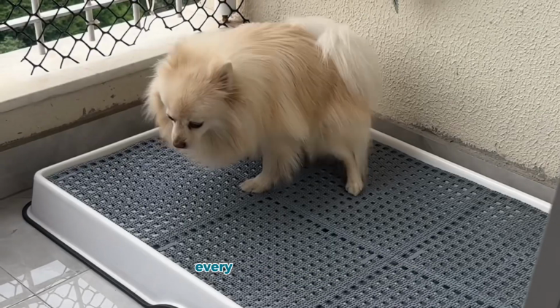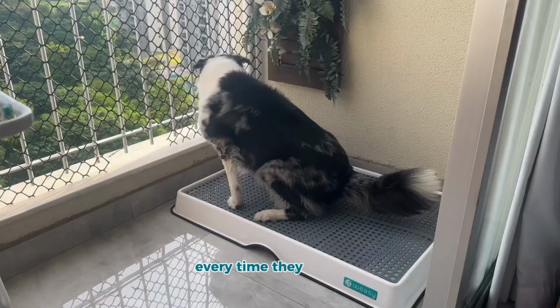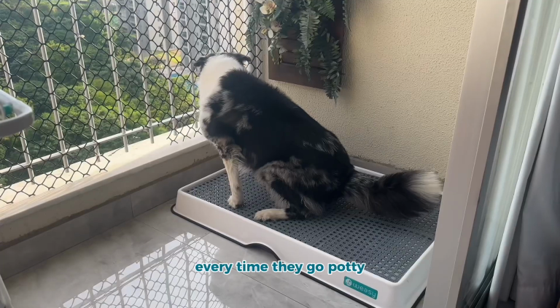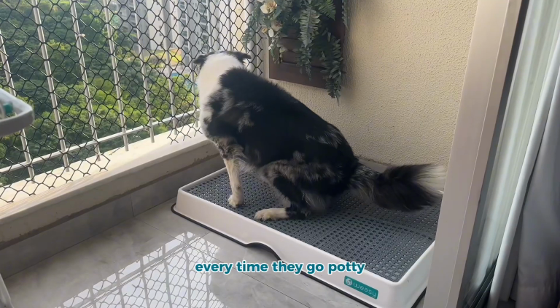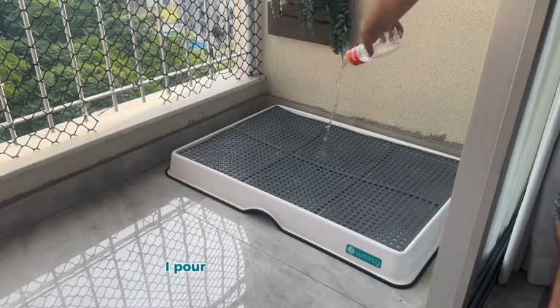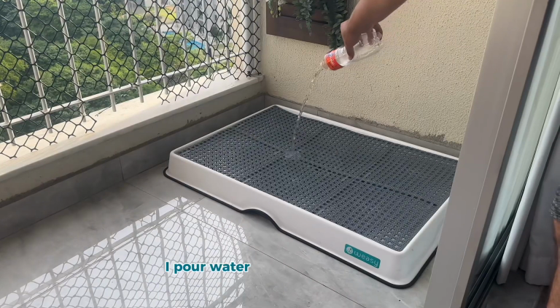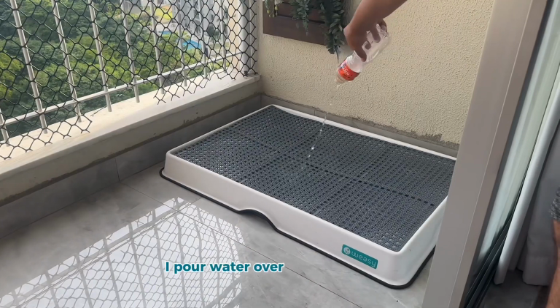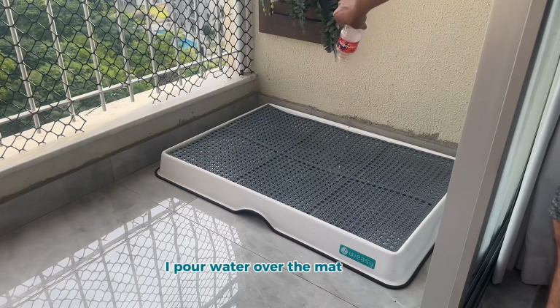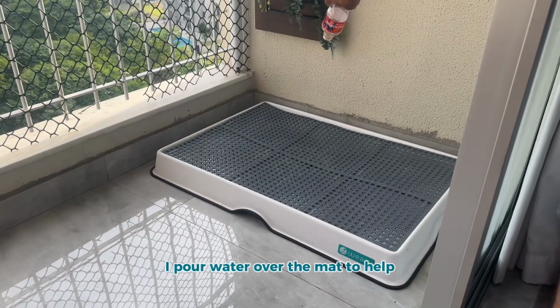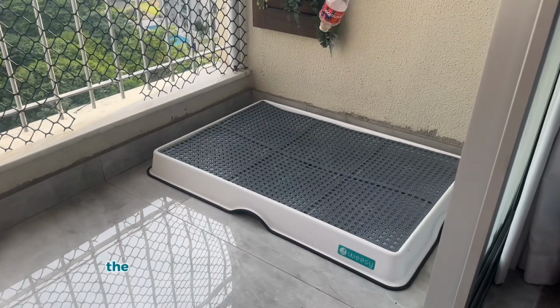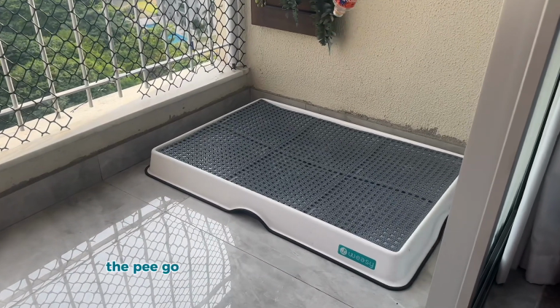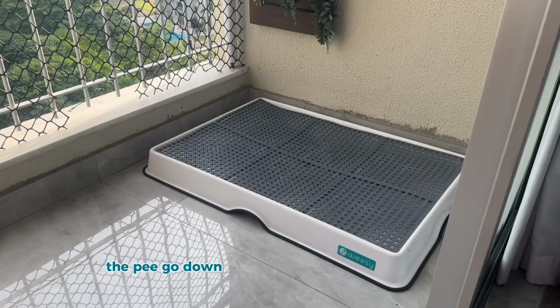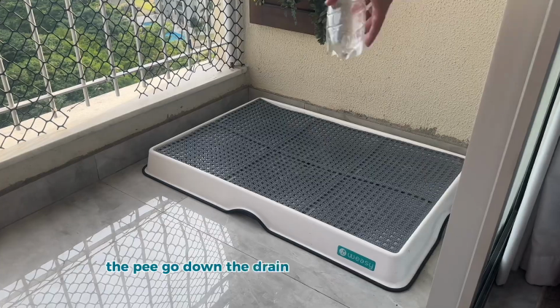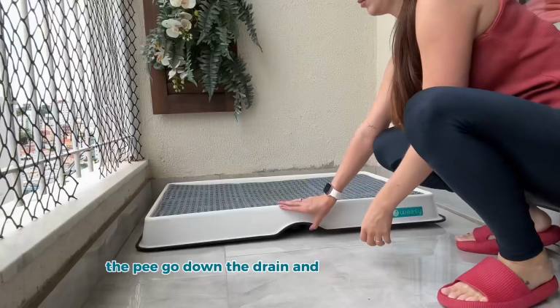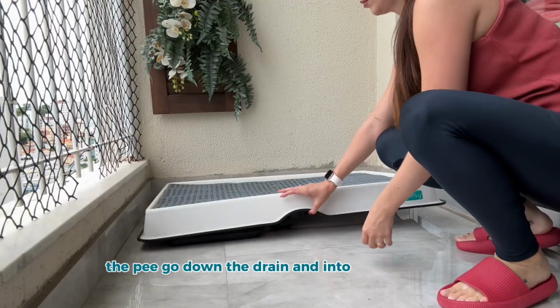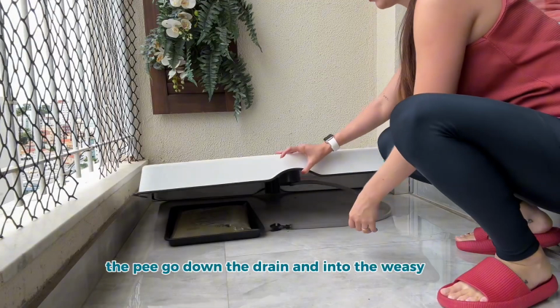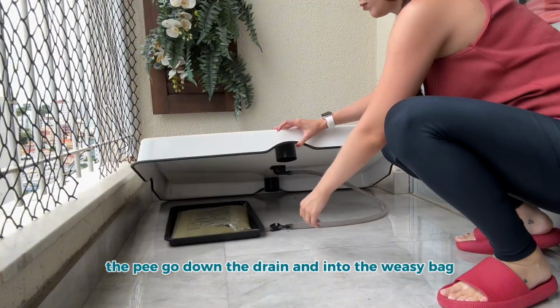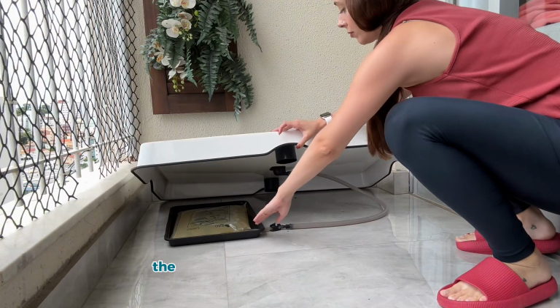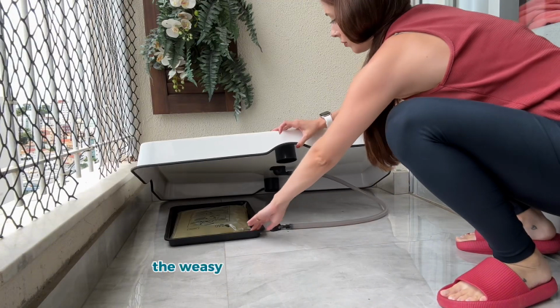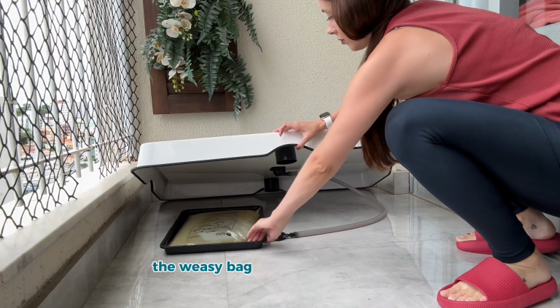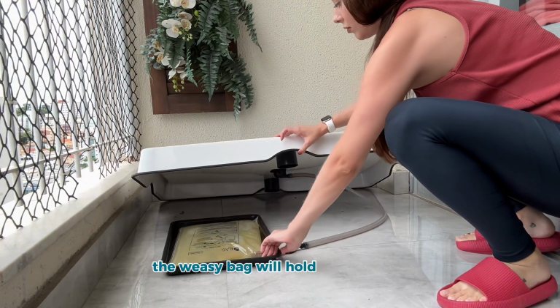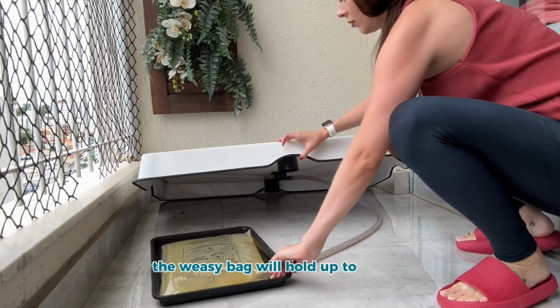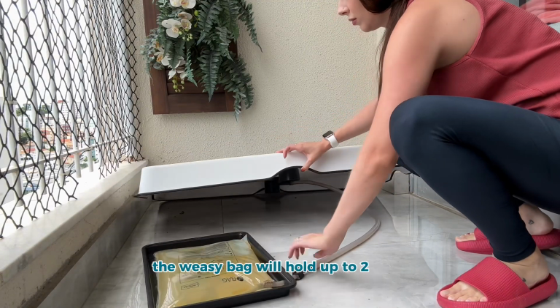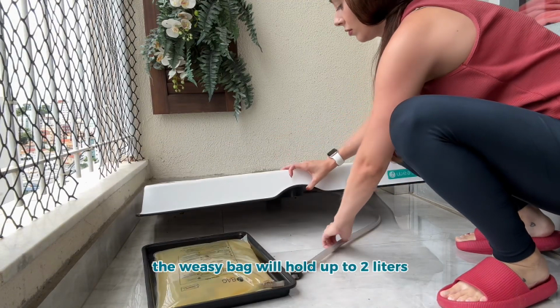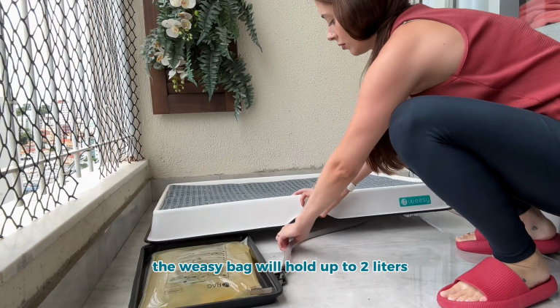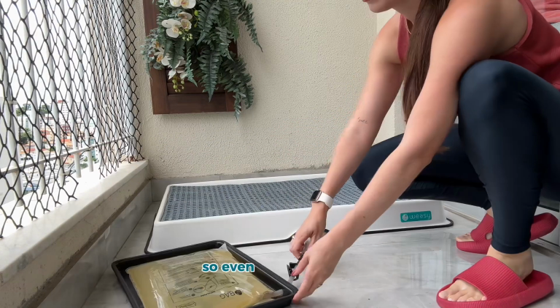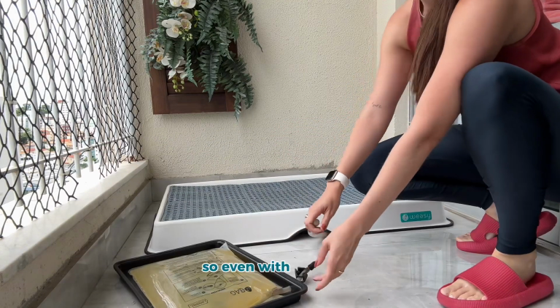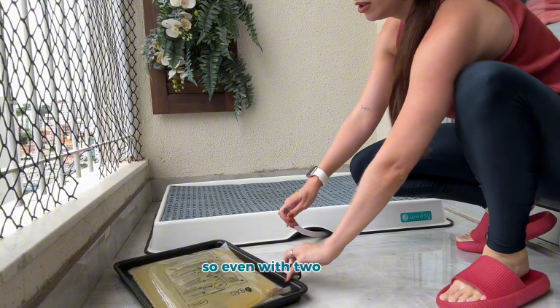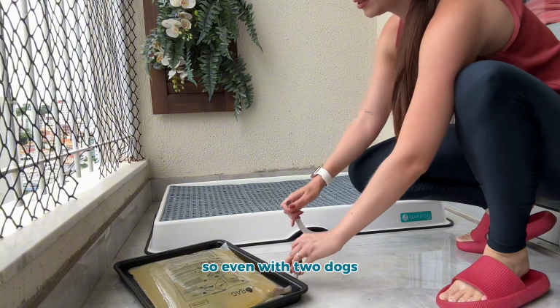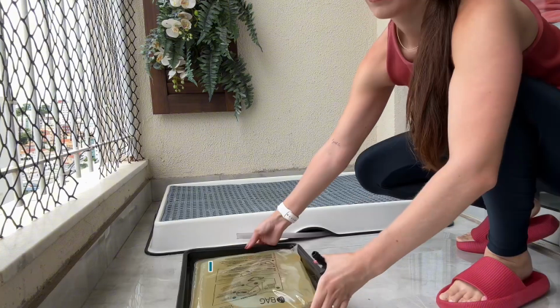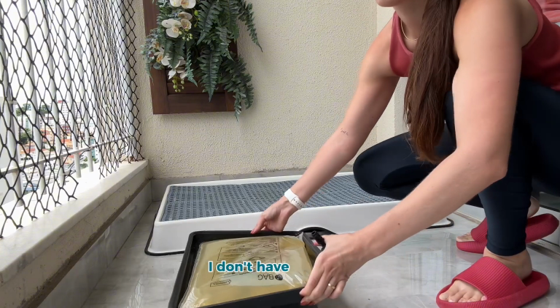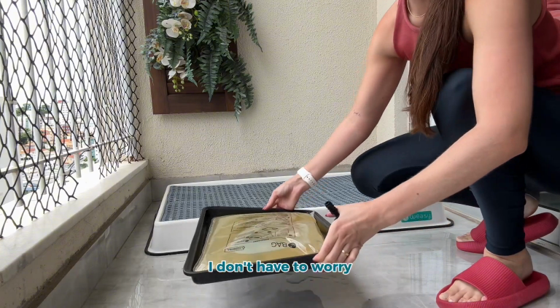Every time they go potty I pour water over the mat to help the pee go down the drain and into the Wheezy bag. The Wheezy bag will hold up to two liters, so even with two dogs I don't have to worry.